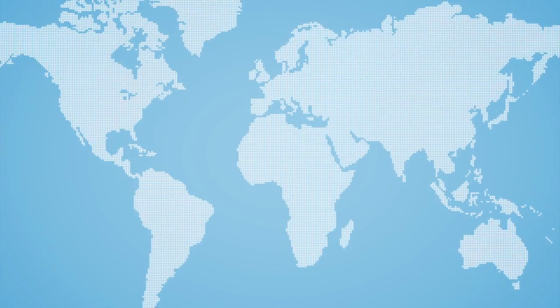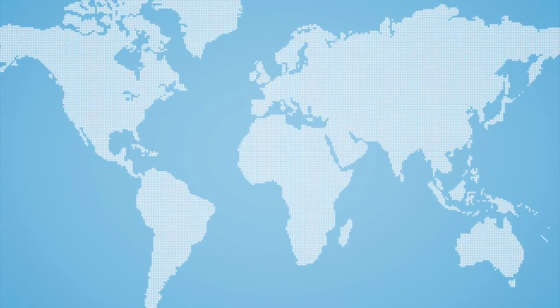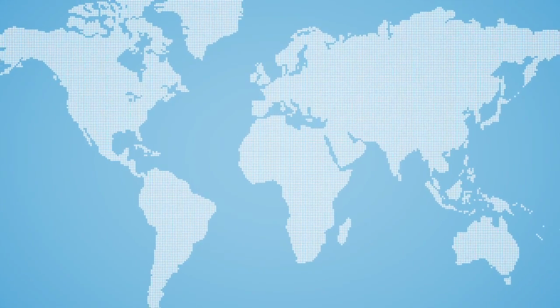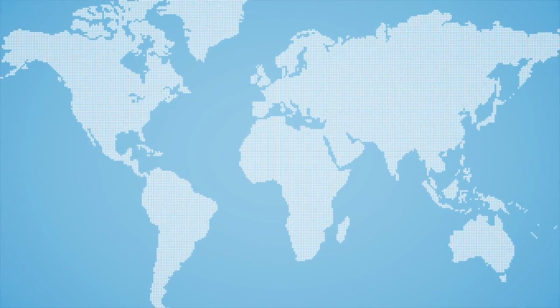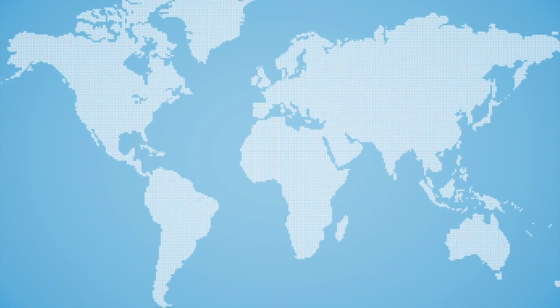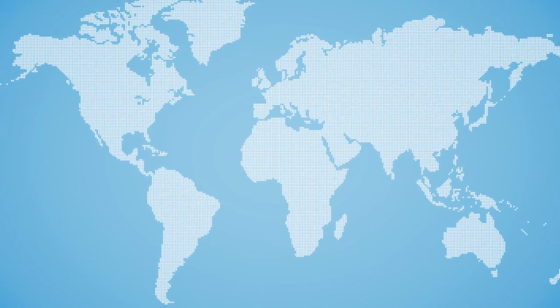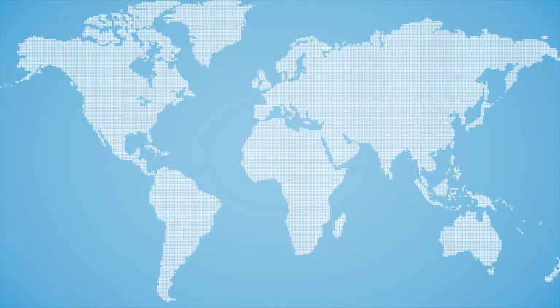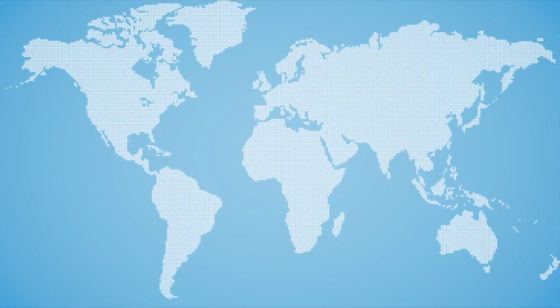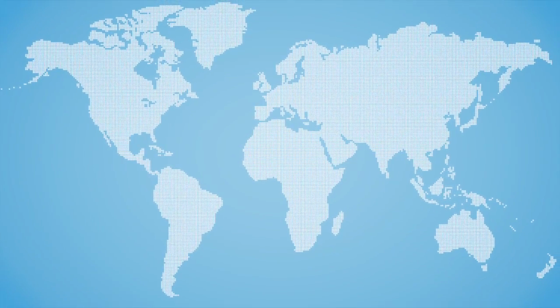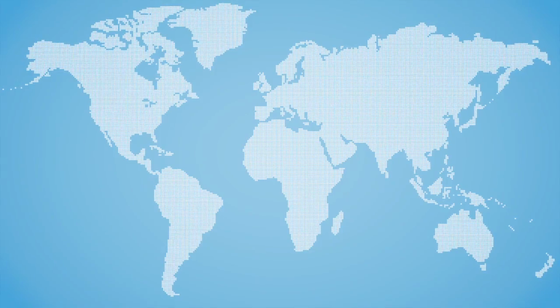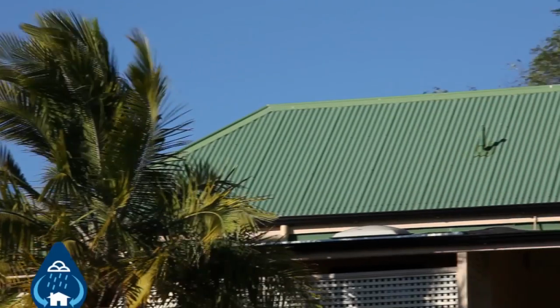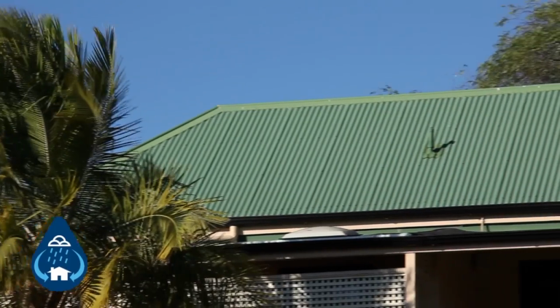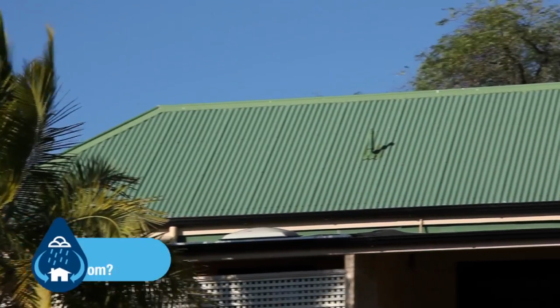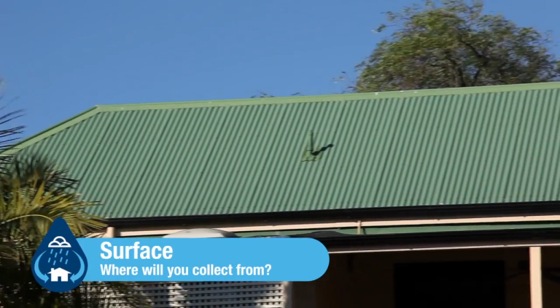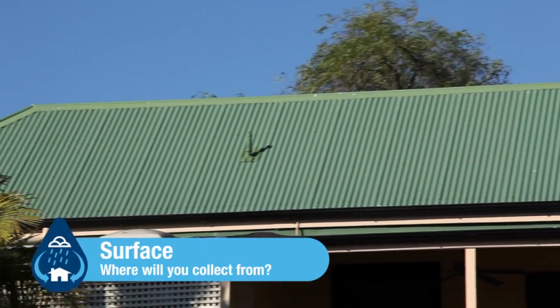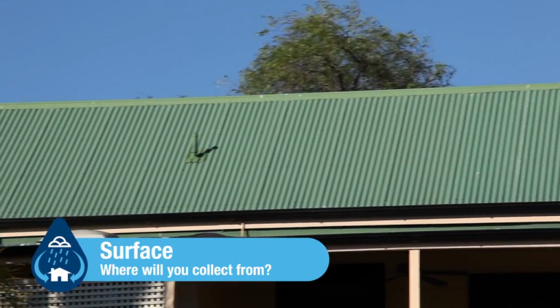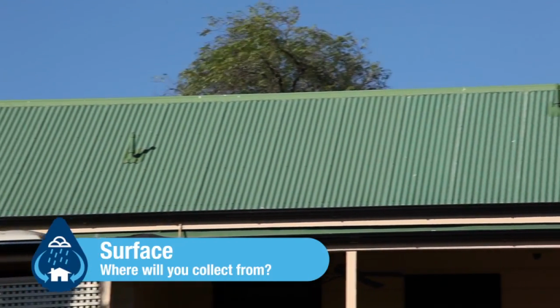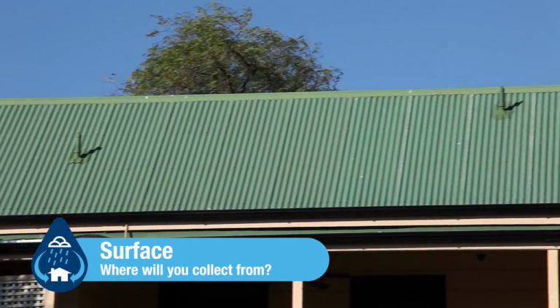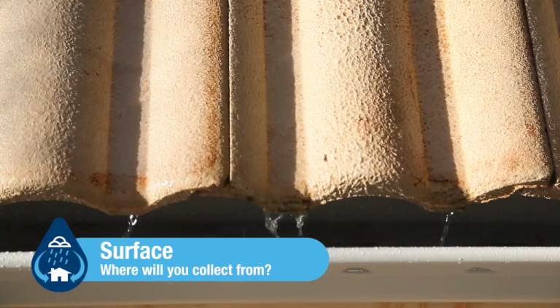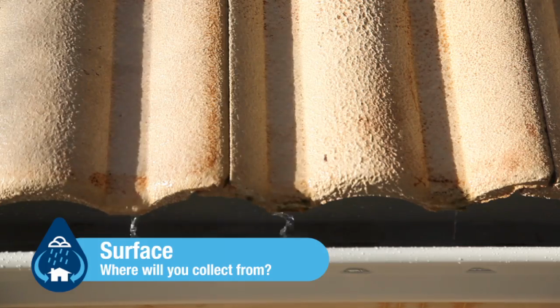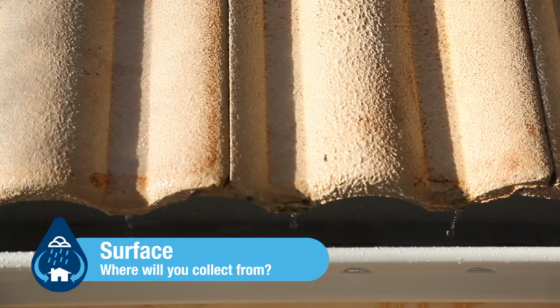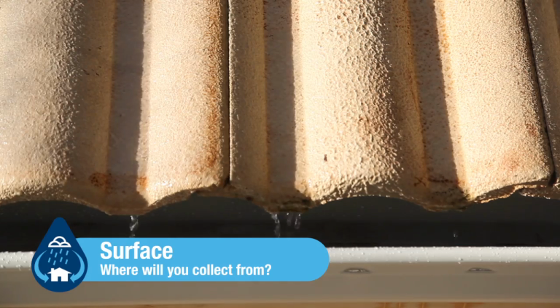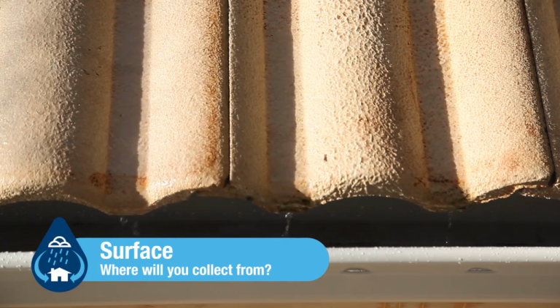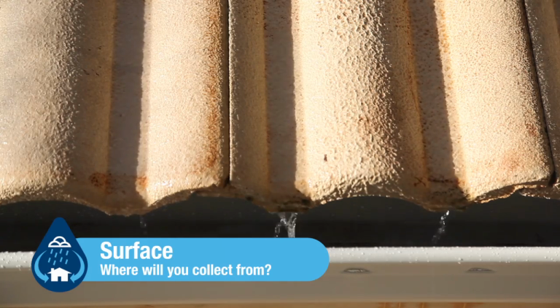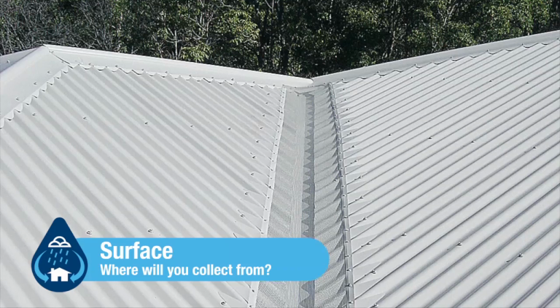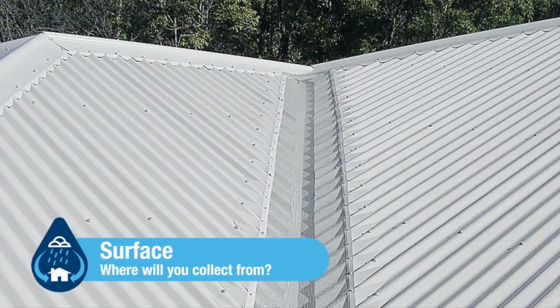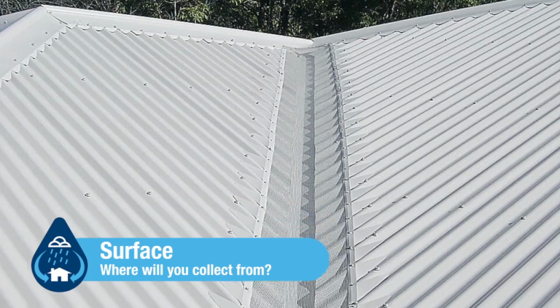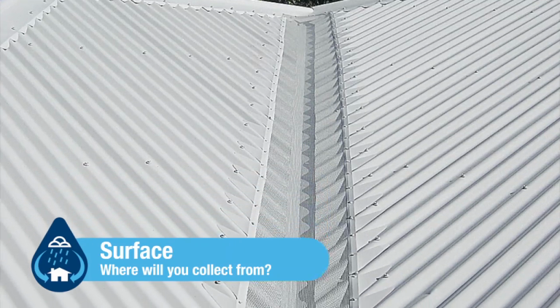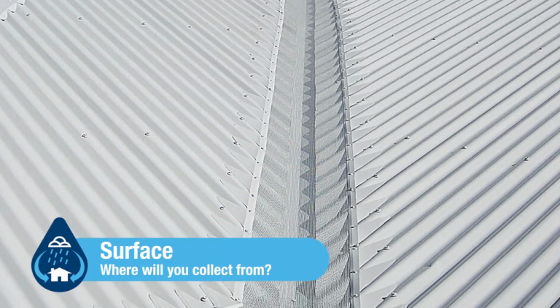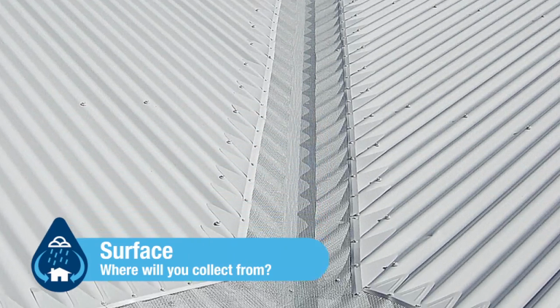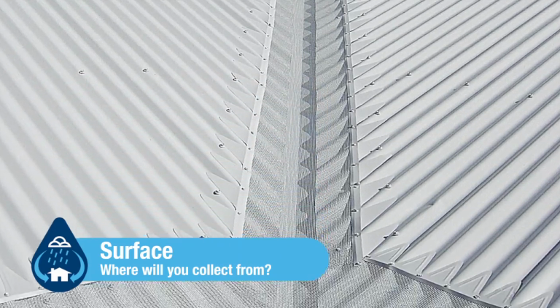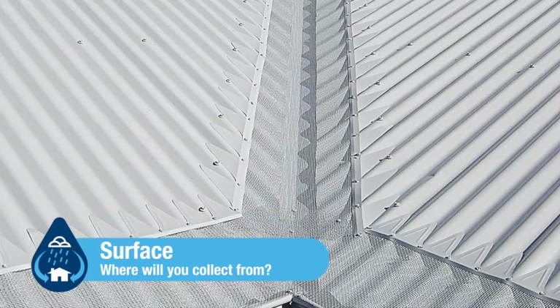No matter where you are in the world, the principles of rainwater harvesting are the same. Where will you collect from? You can collect rainwater from most types of roofs. However, consideration is necessary on your intended usage prior to collection.